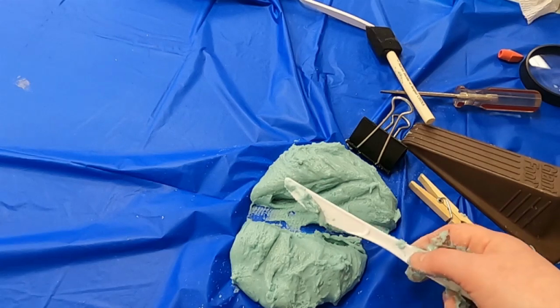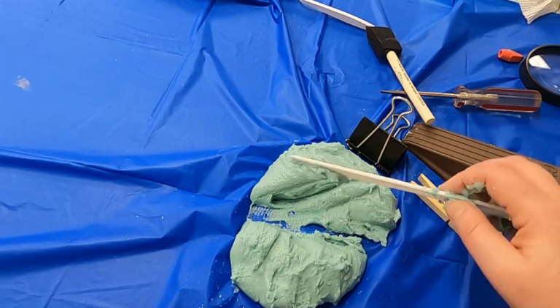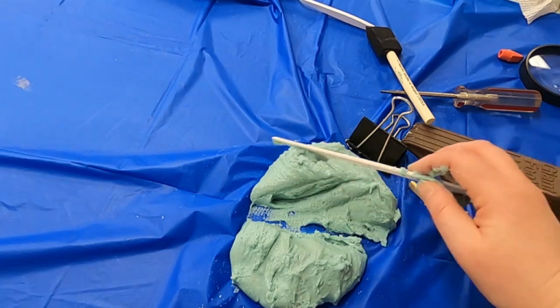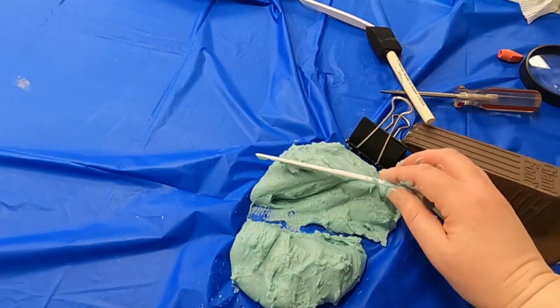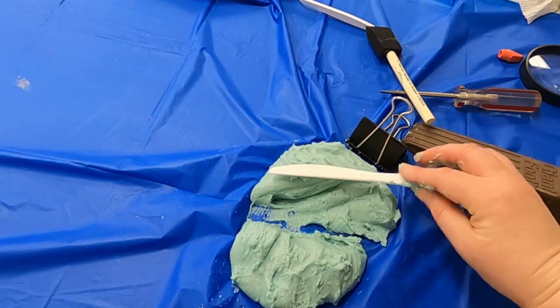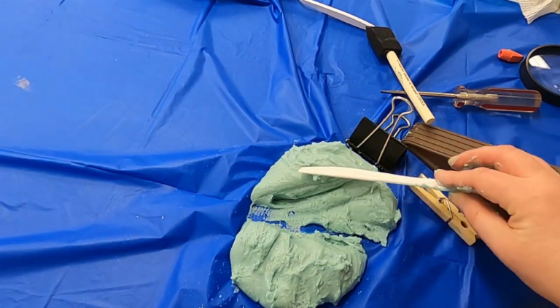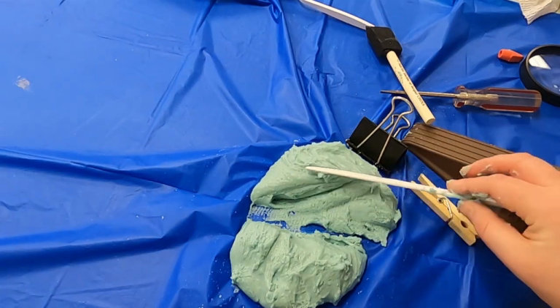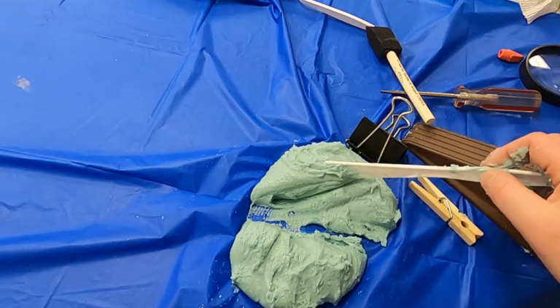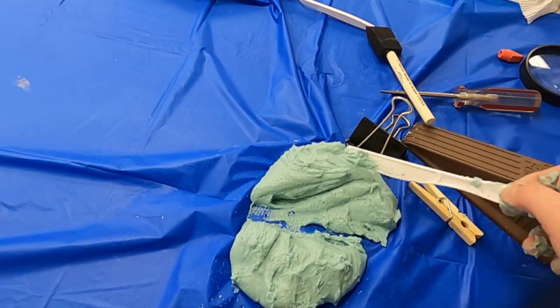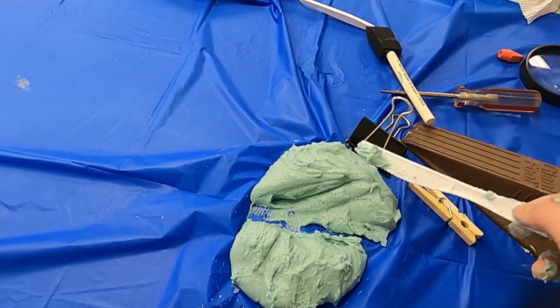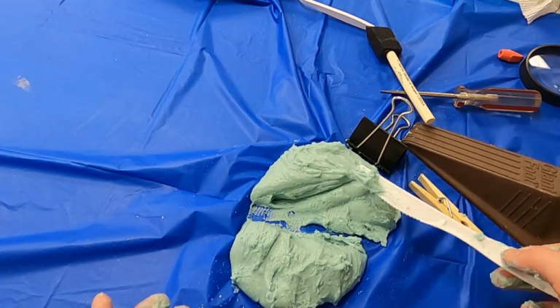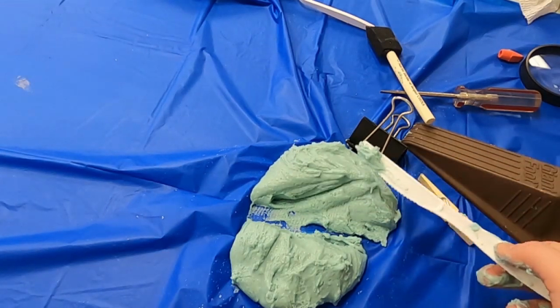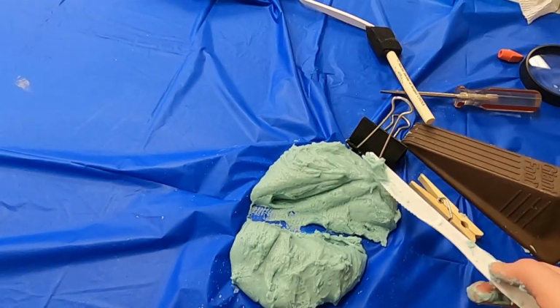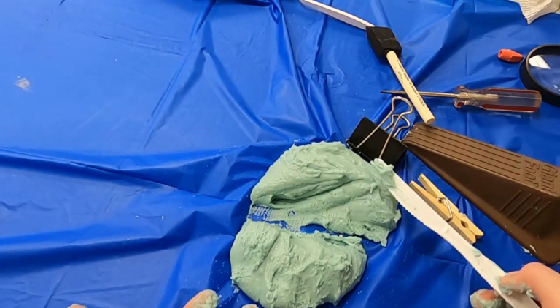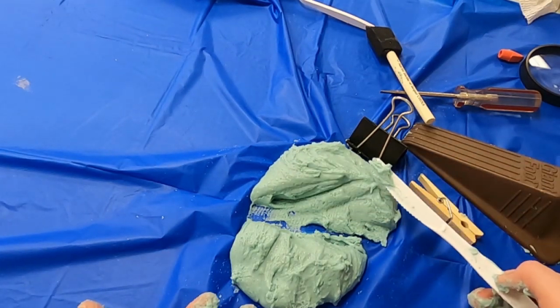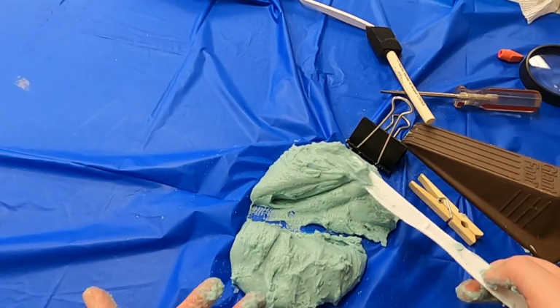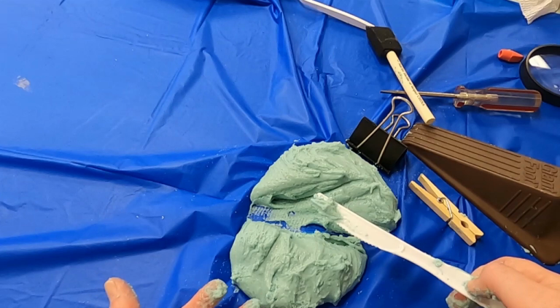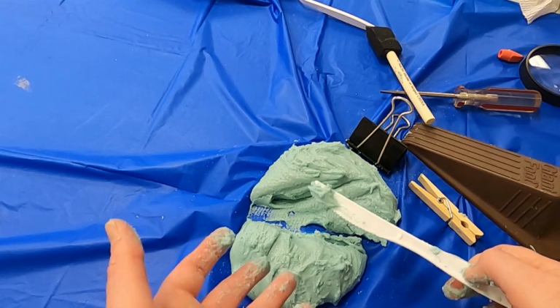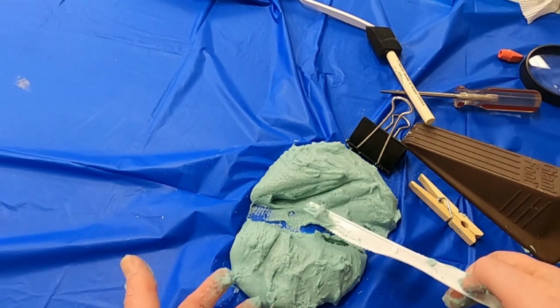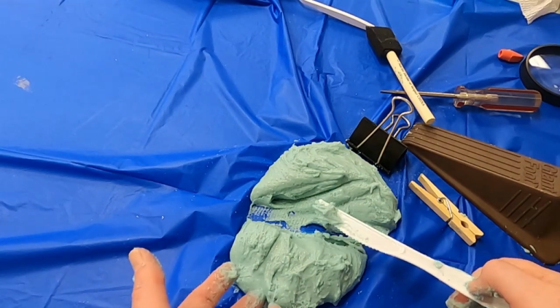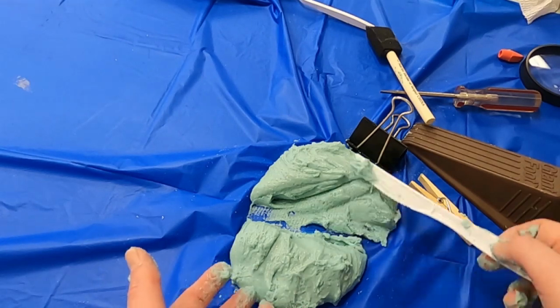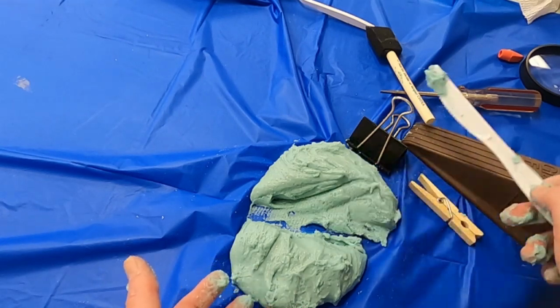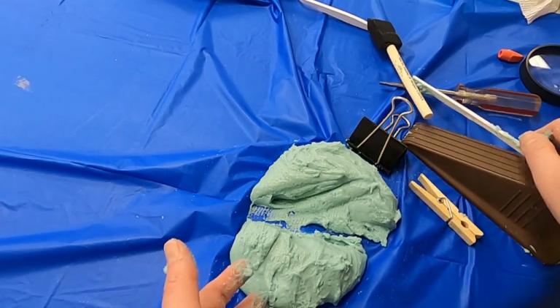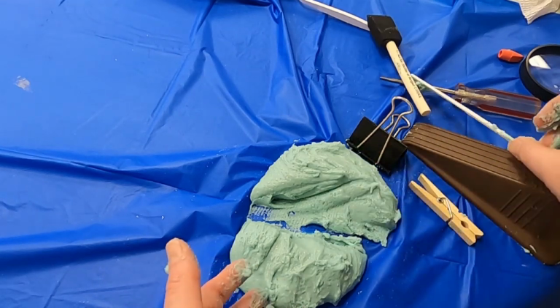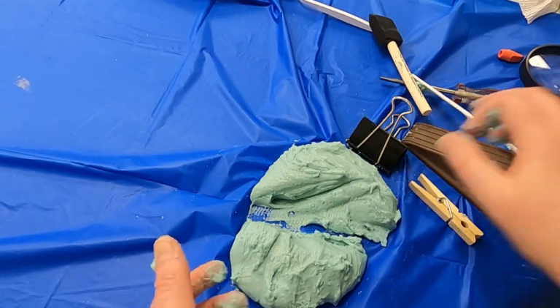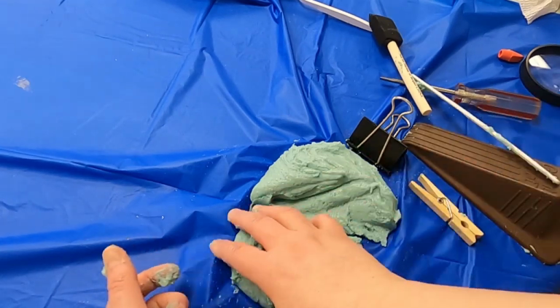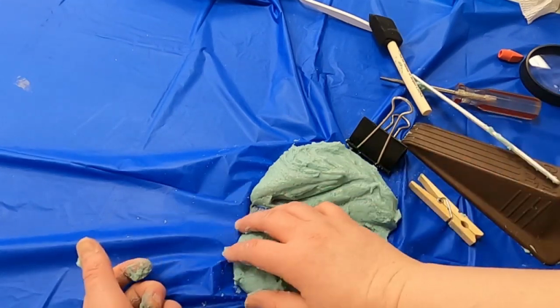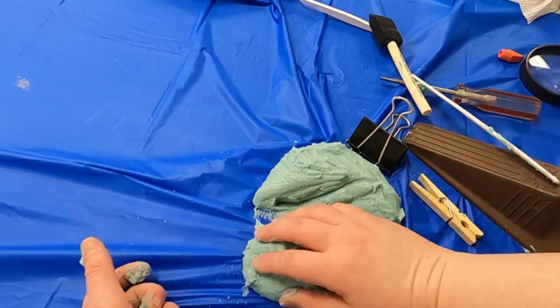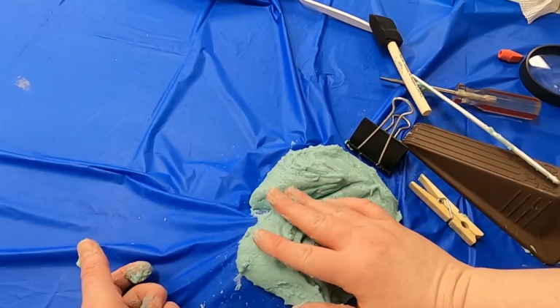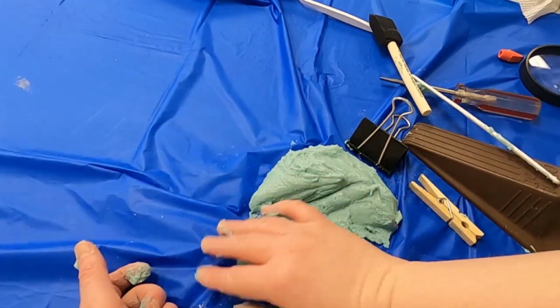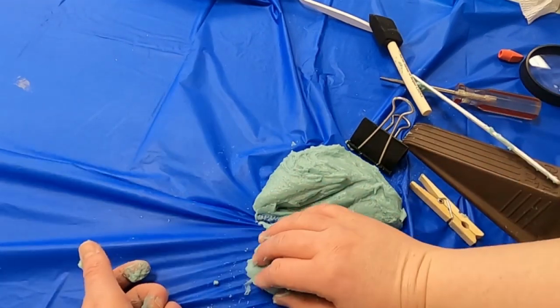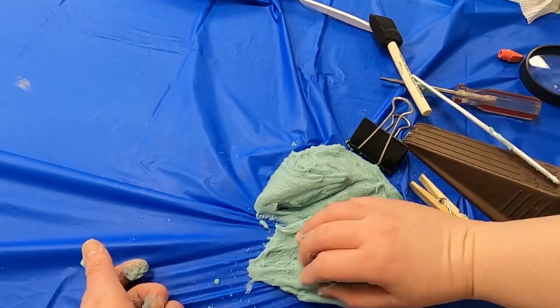Just kind of look around your house and see what different wedges you have. Or if nothing else, you can just enjoy playing with your new Play-Doh.